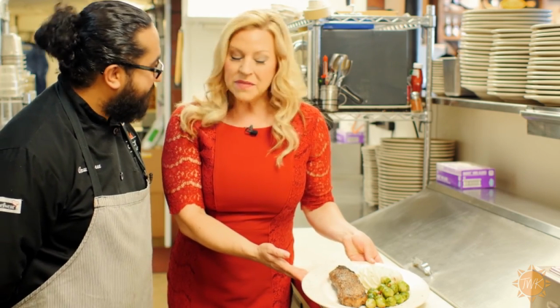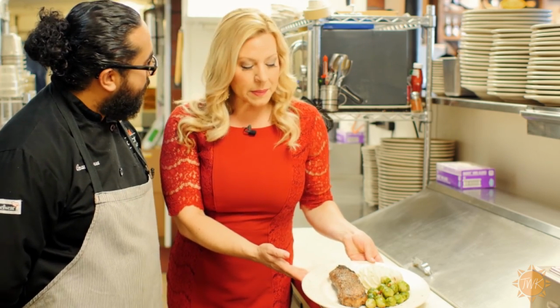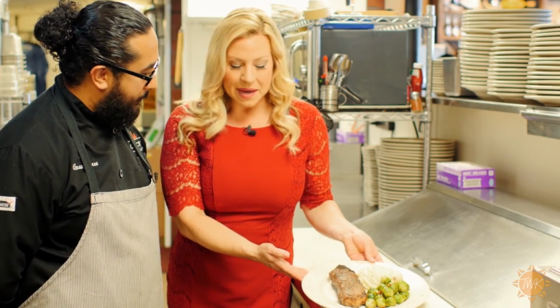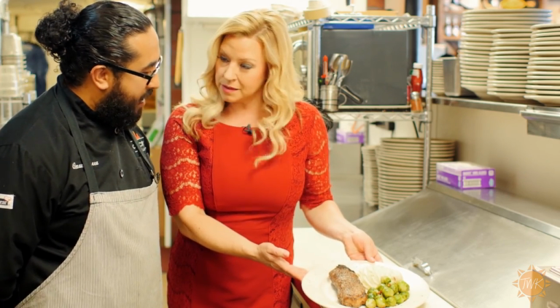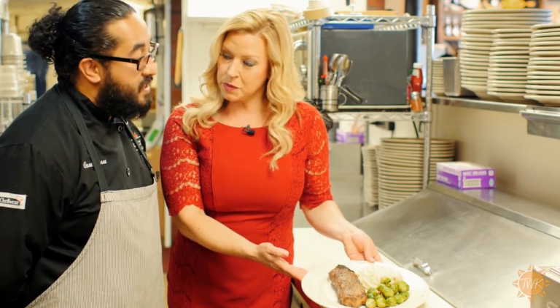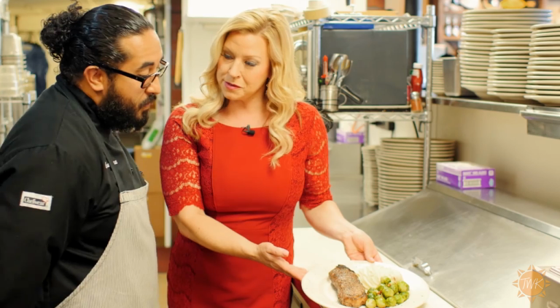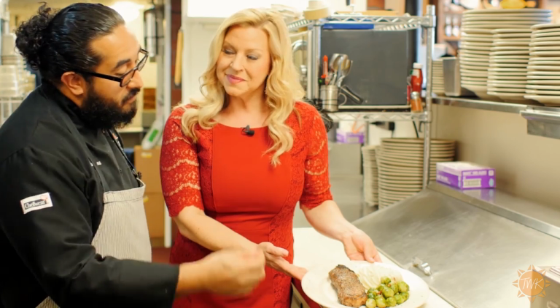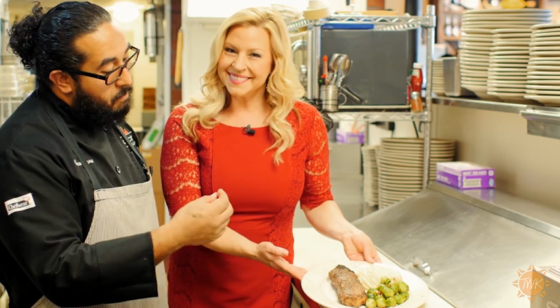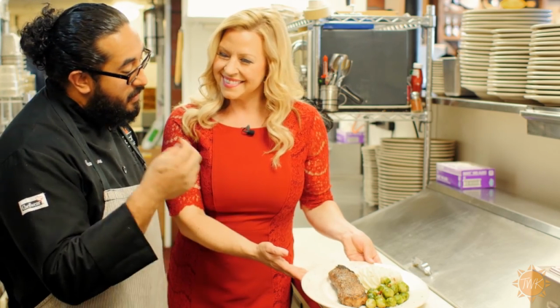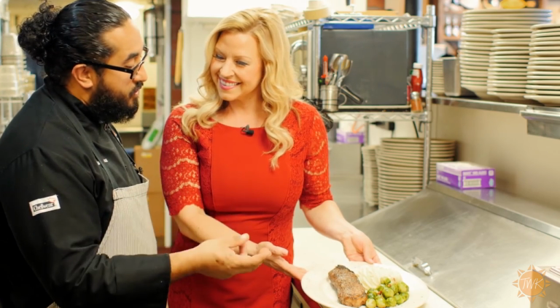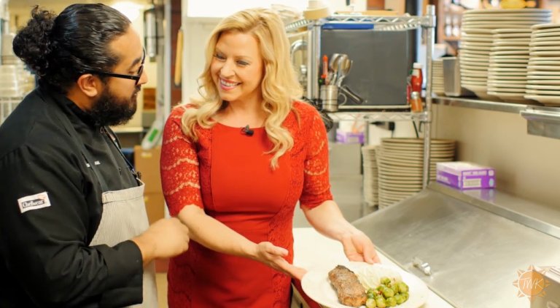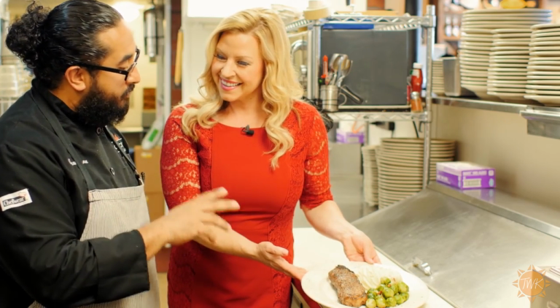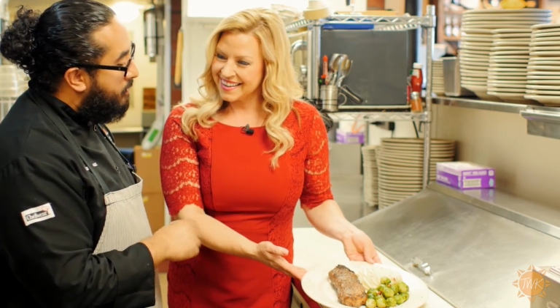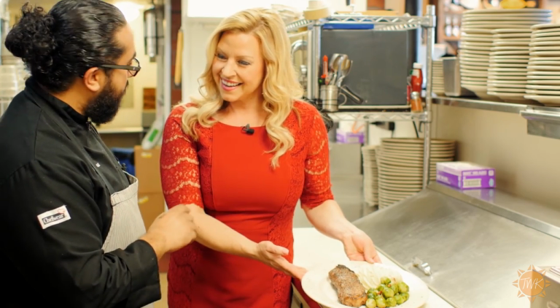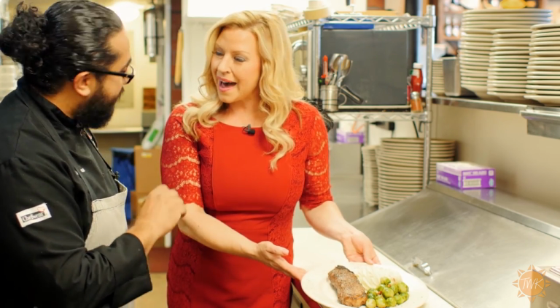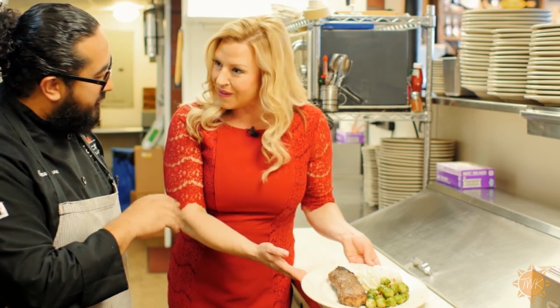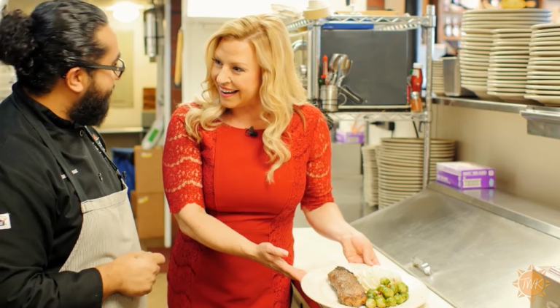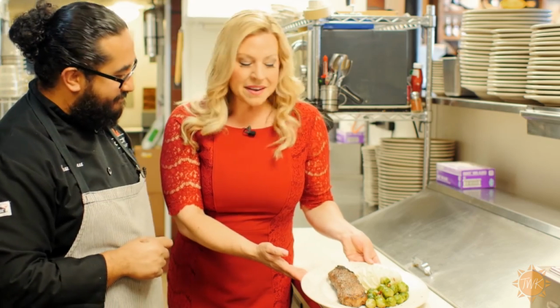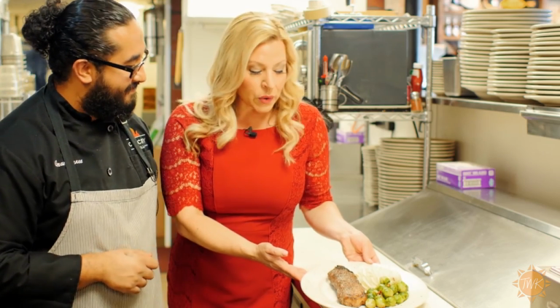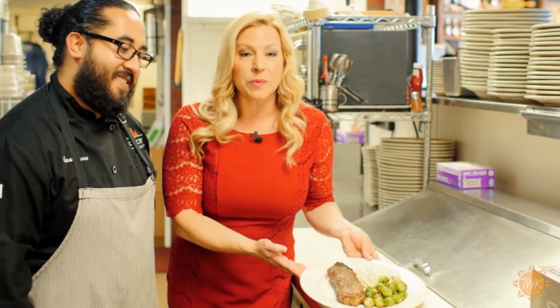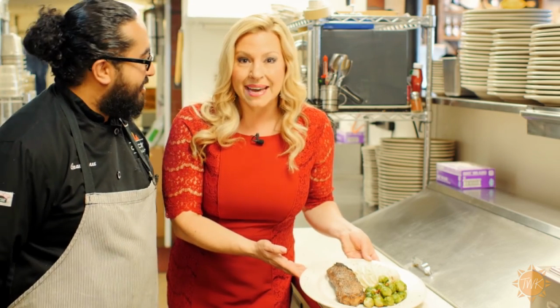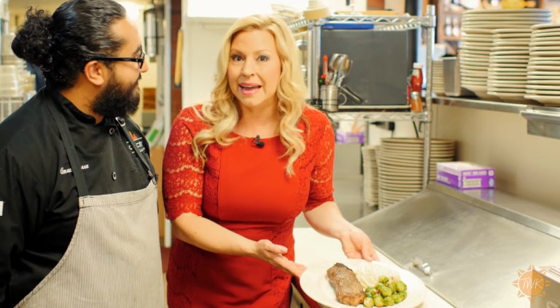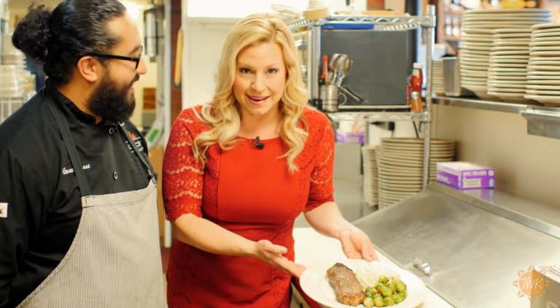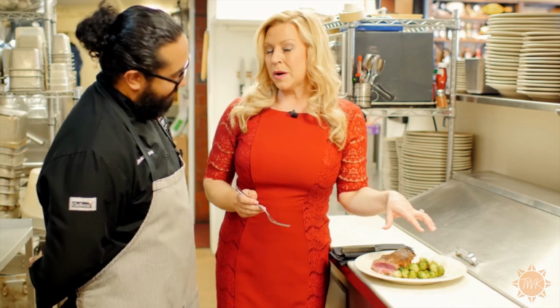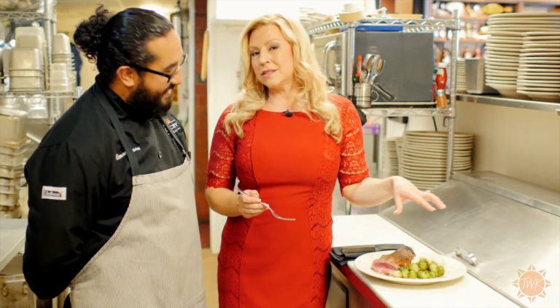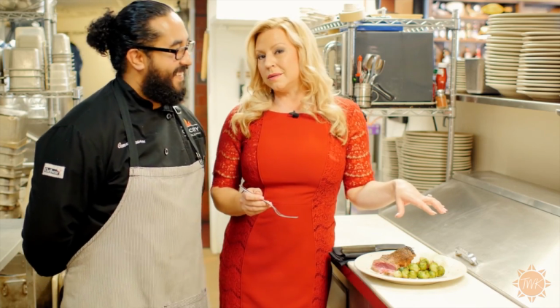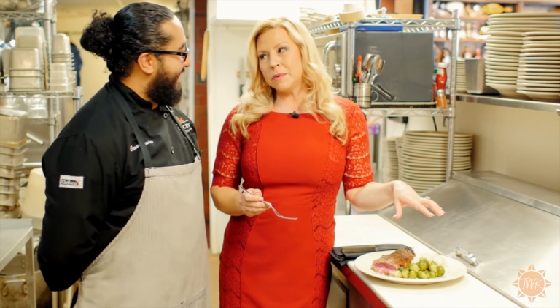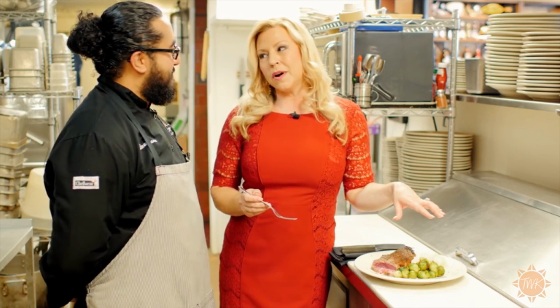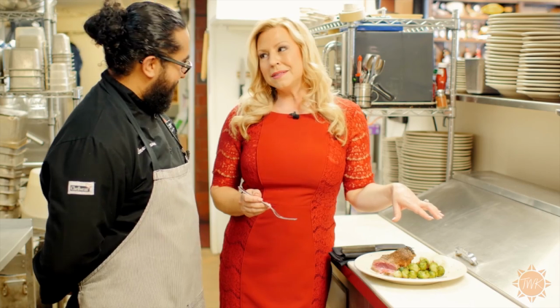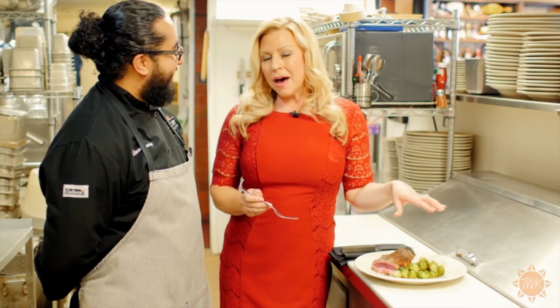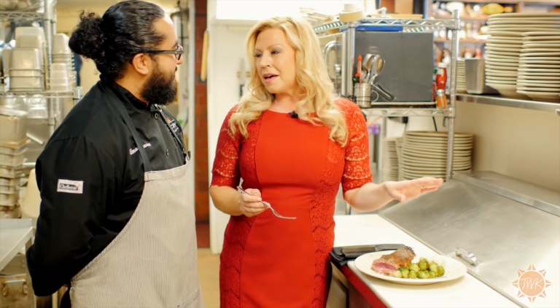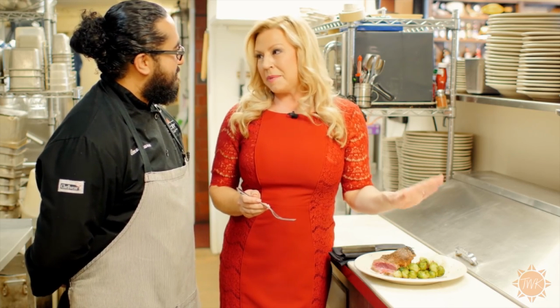We've got a little bit of bacon on these Brussels sprouts? Yes, Brussels sprouts have bacon, shallots, a little bit of garlic, butter, and chicken. You can never go wrong with putting bacon on anything. You know, I'm a Texas girl. I grew up in Fort Worth, so I love my beef.